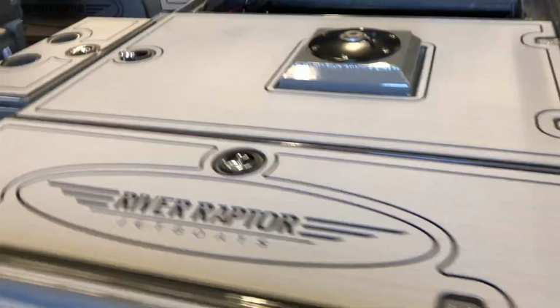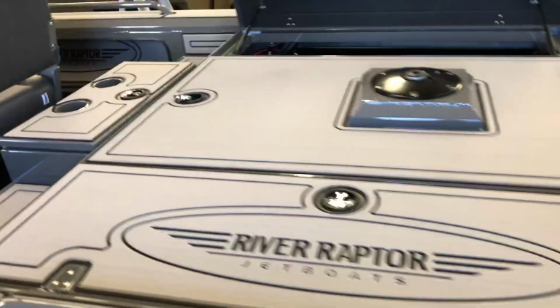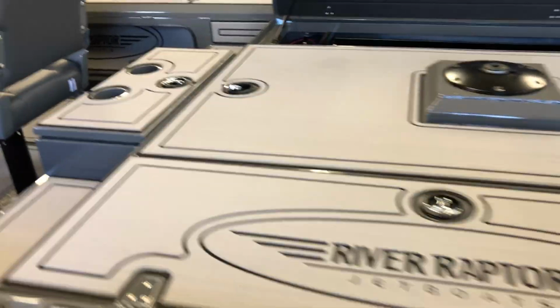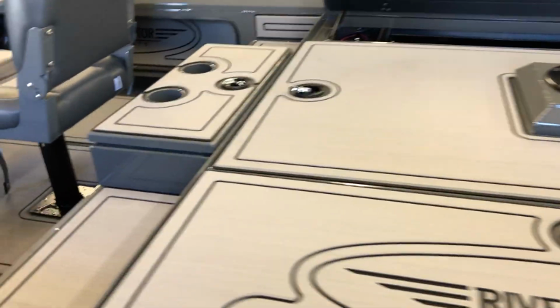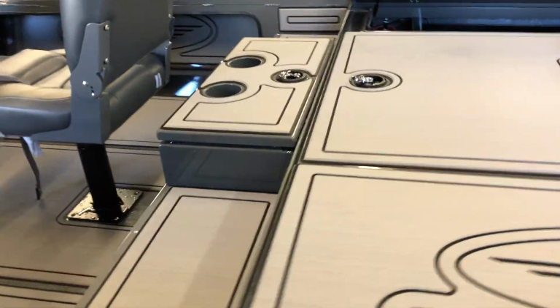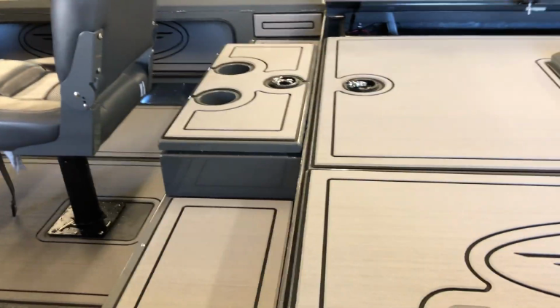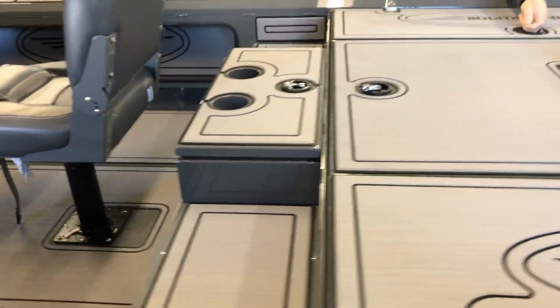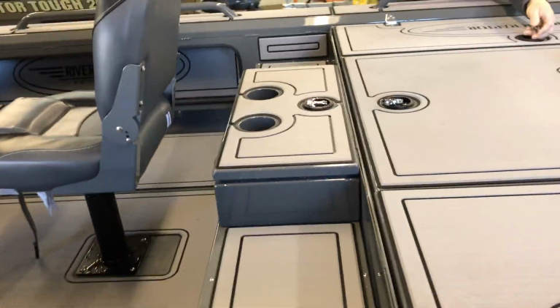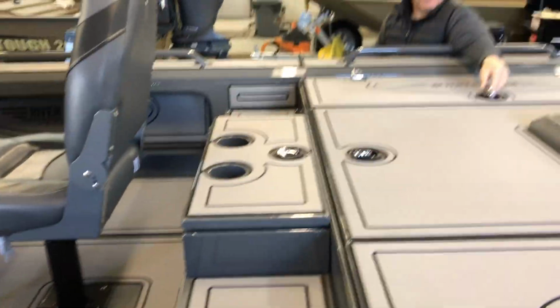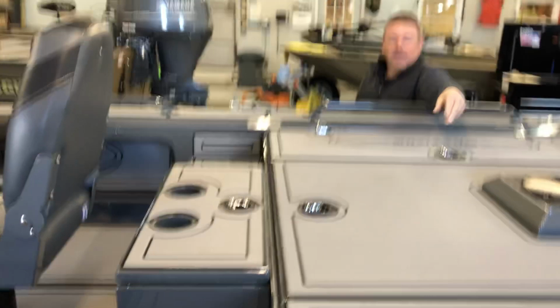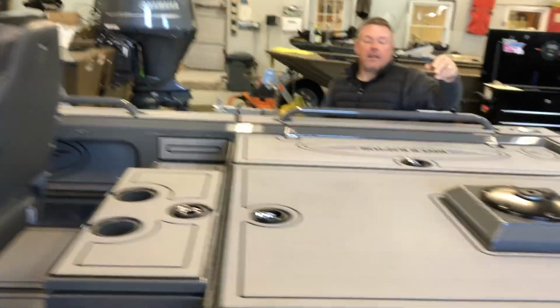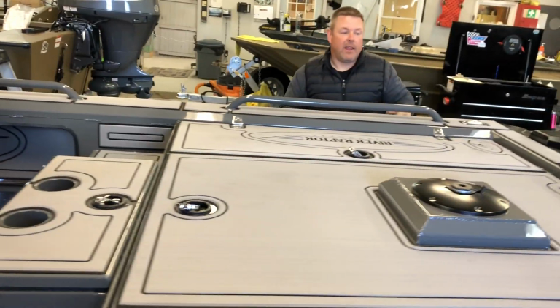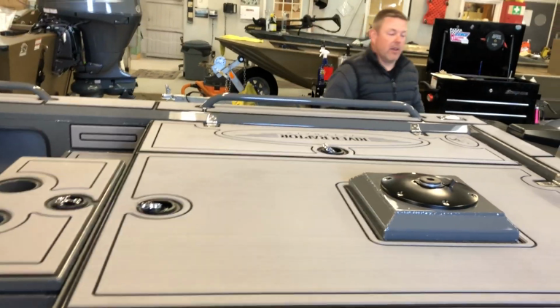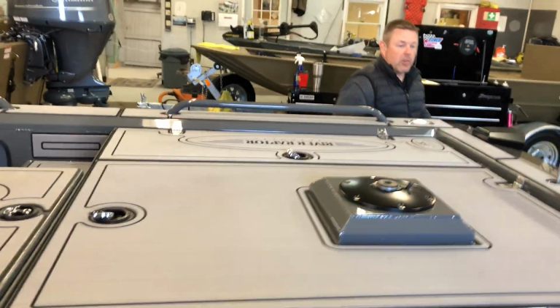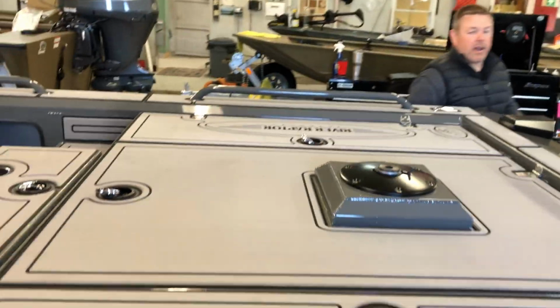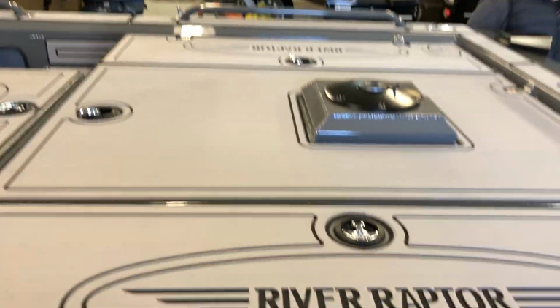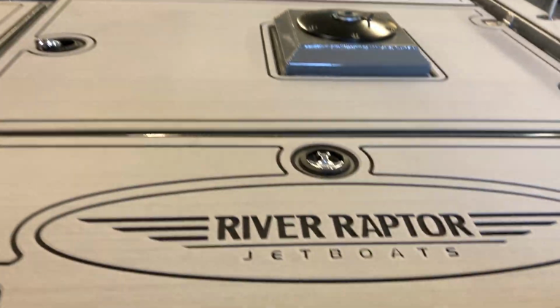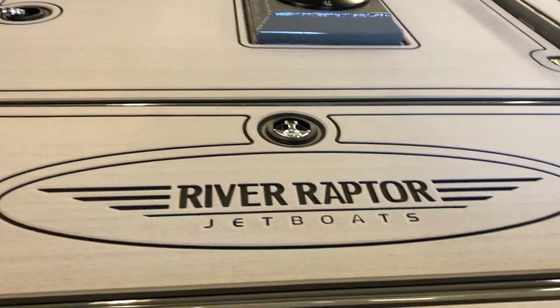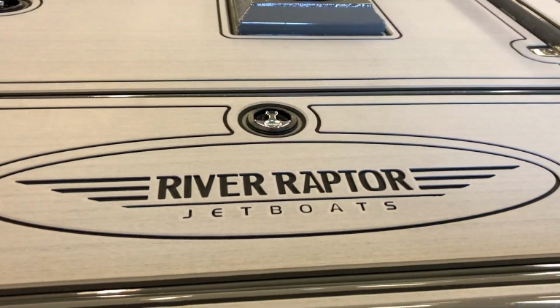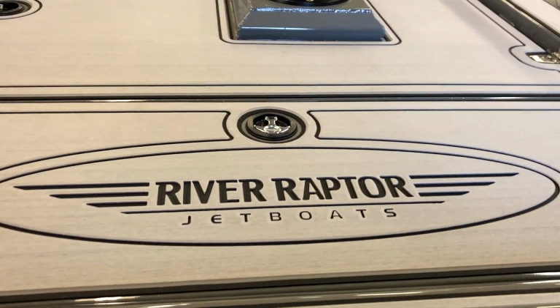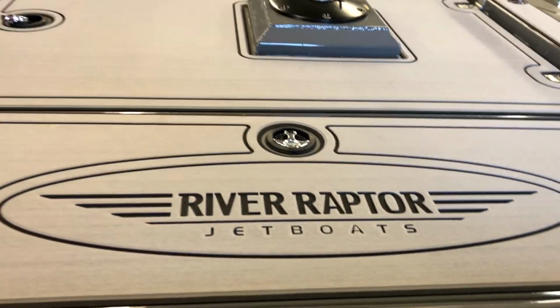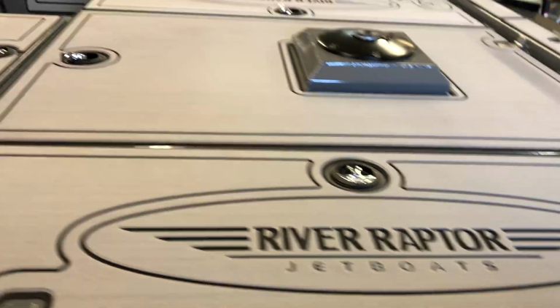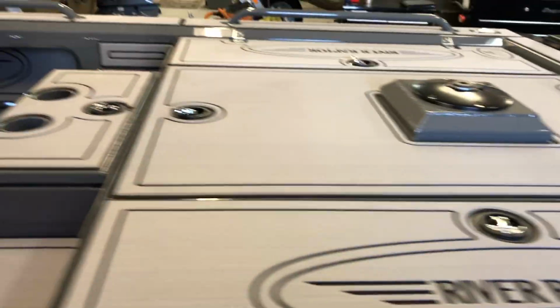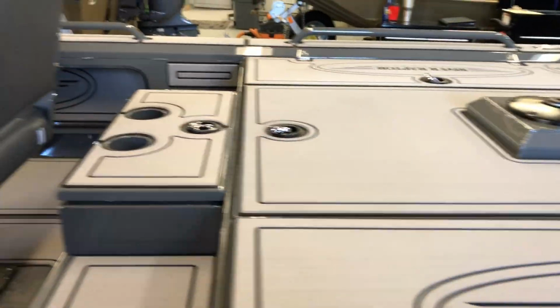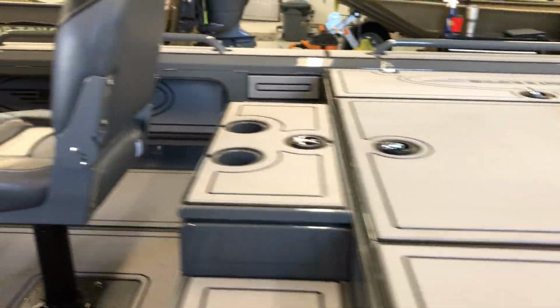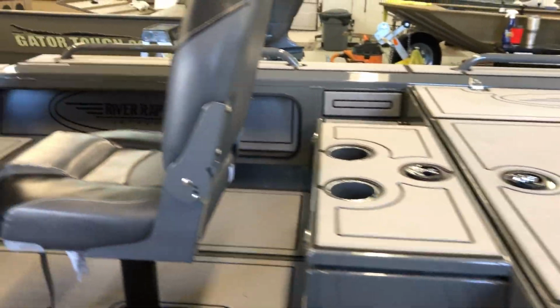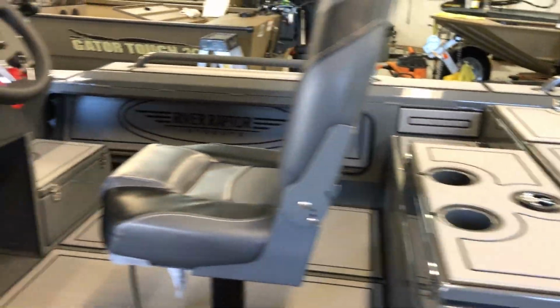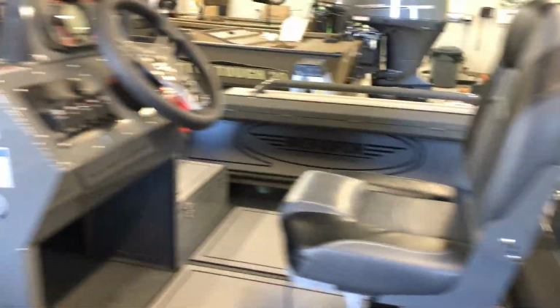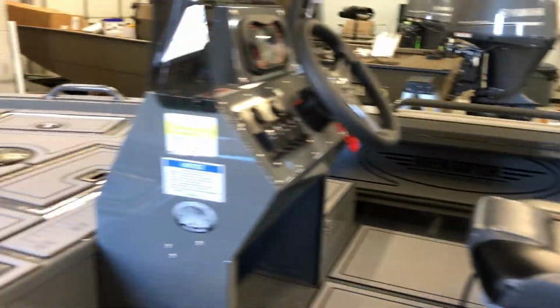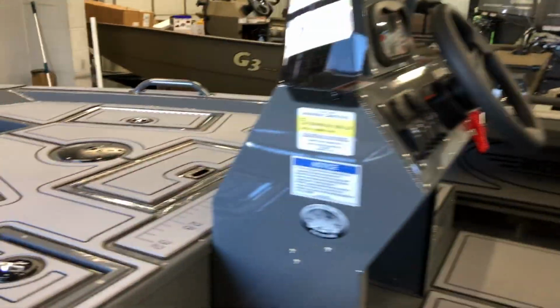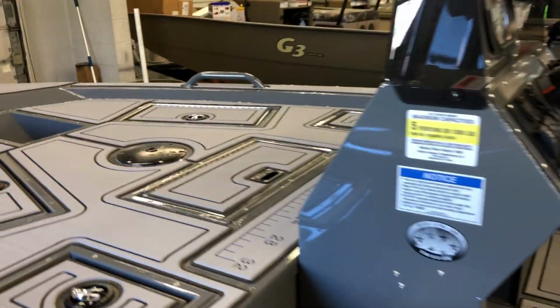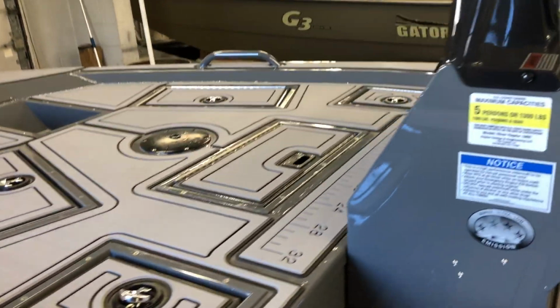And as an added bonus, they are able to CNC cut any logo you want cut into it, so you can dress your boat up and customize your boat the way you want it.